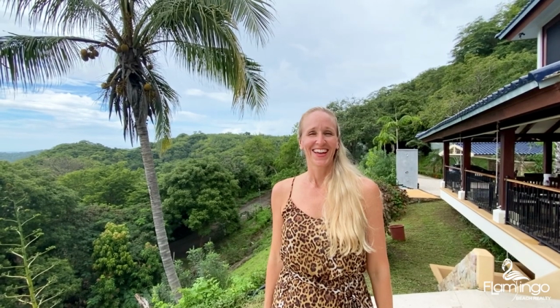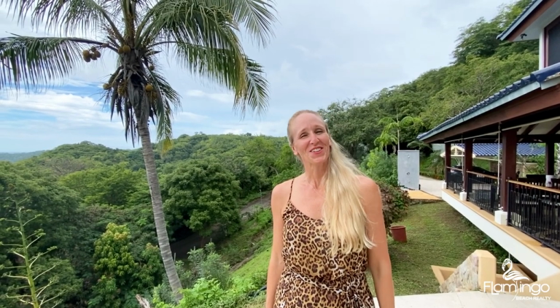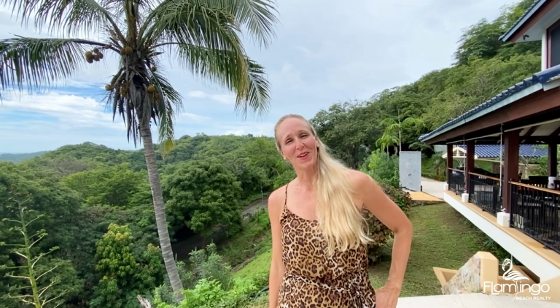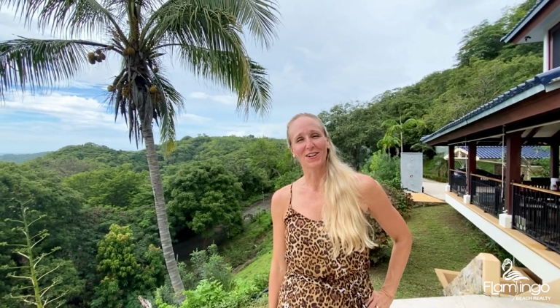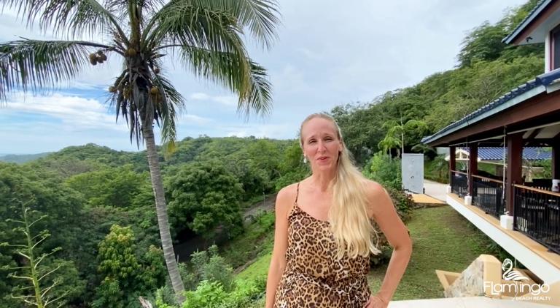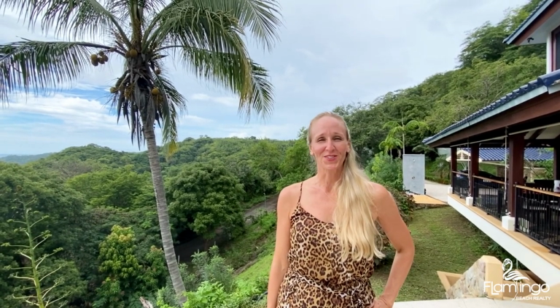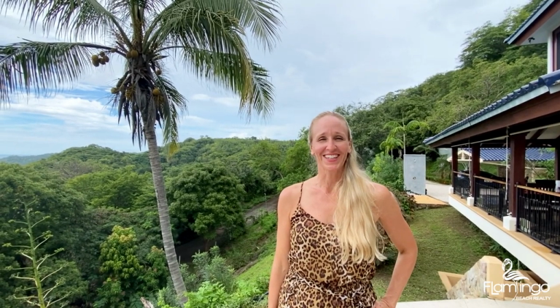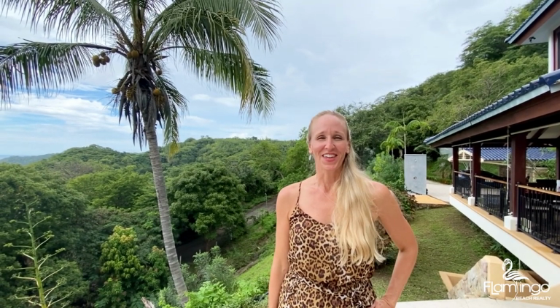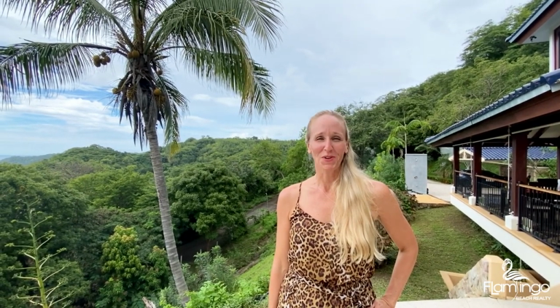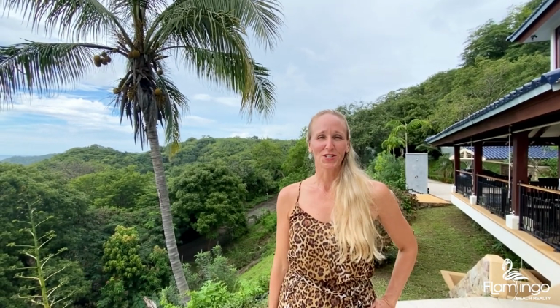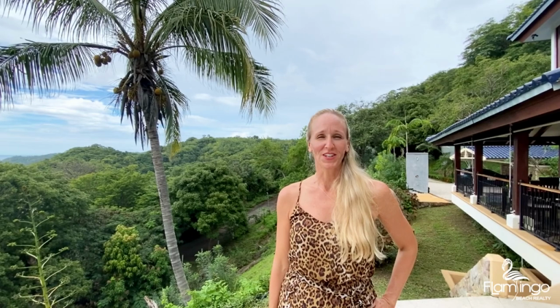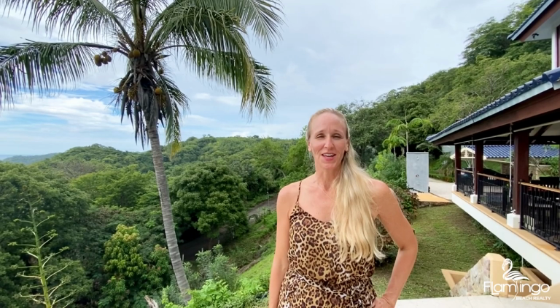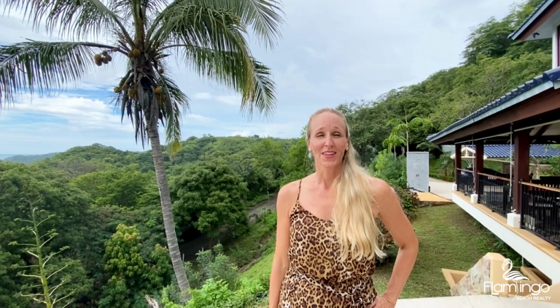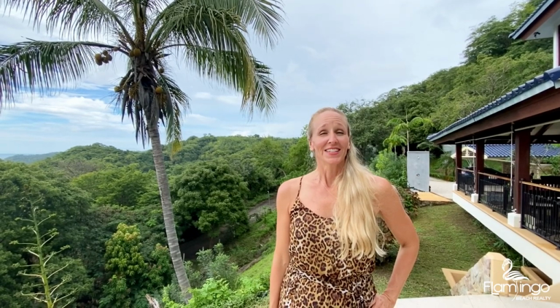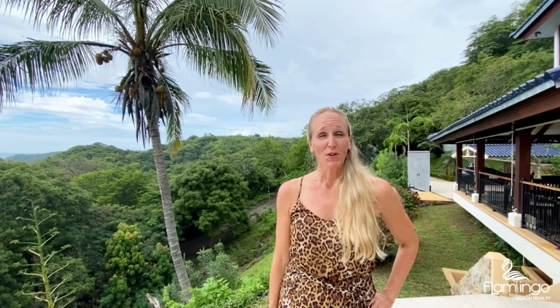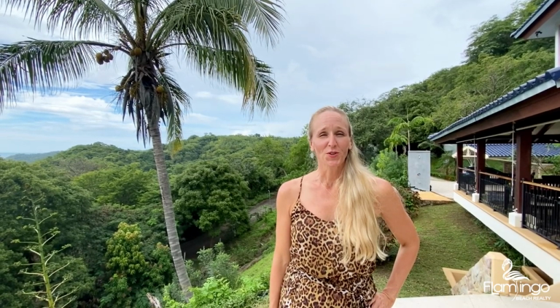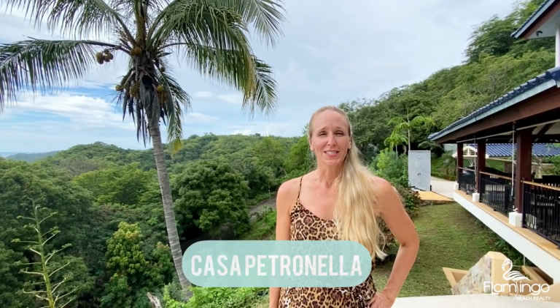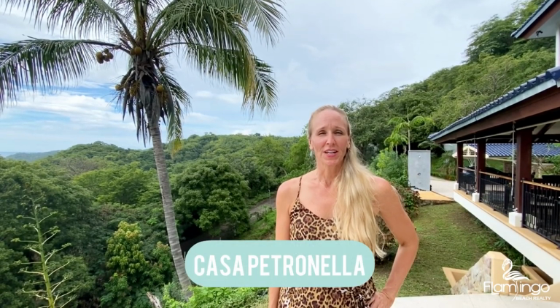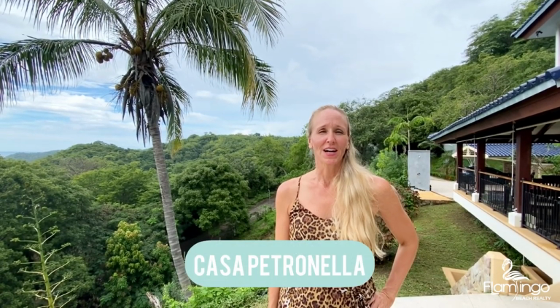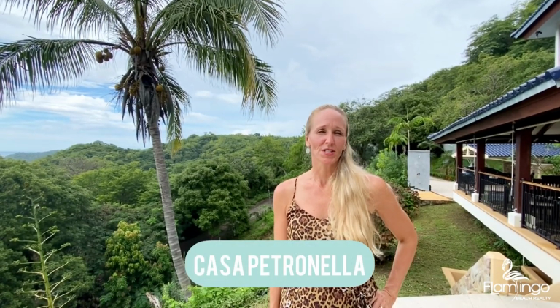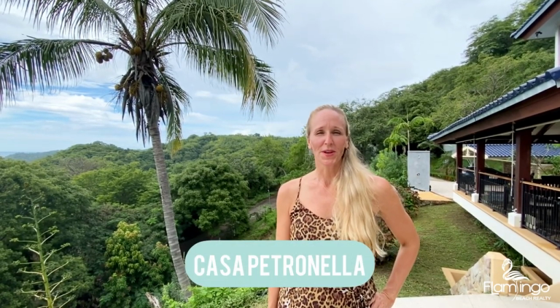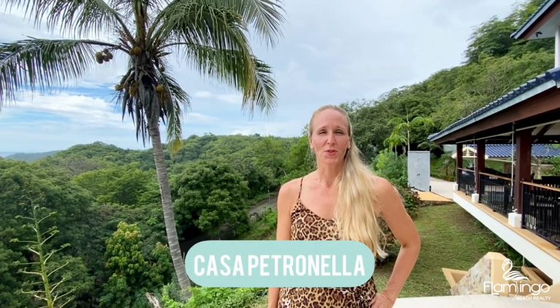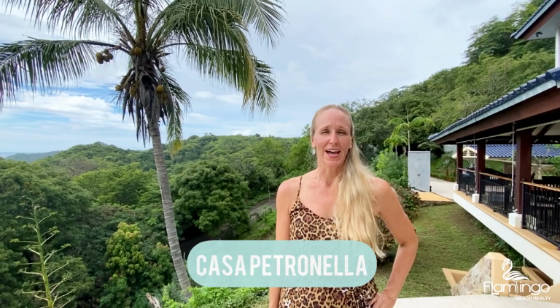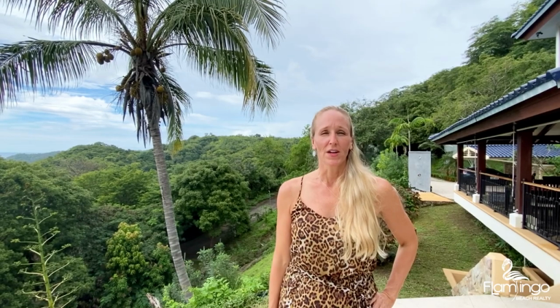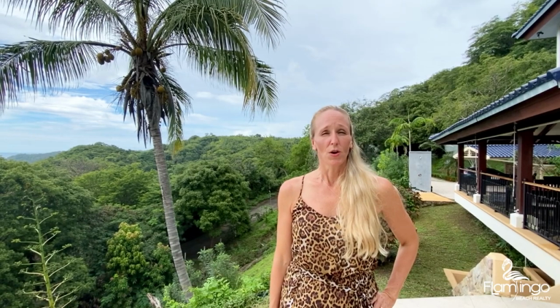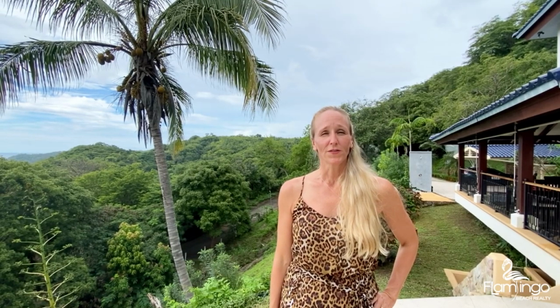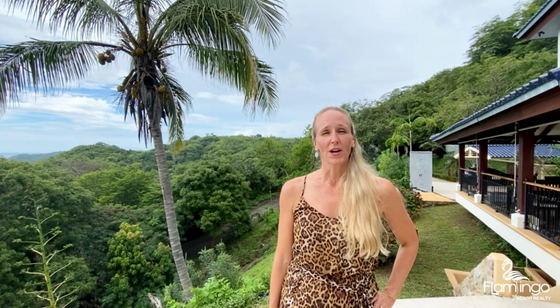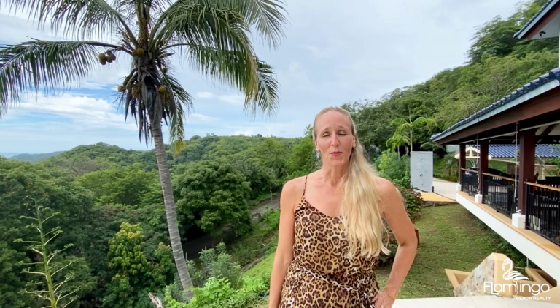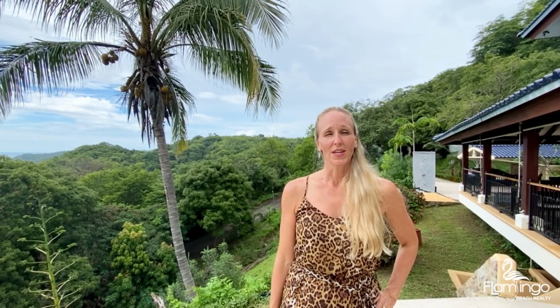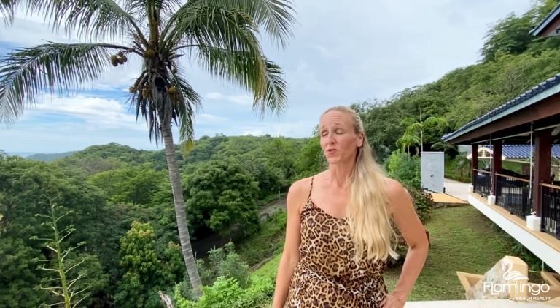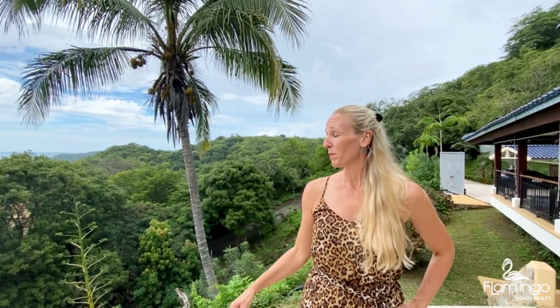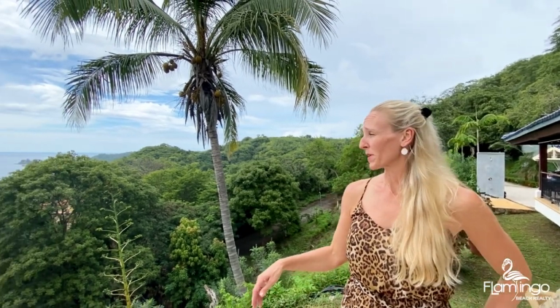Hello, this is Melanie Engel from Flamingo Beach Realty. Thank you so much for watching my video today. Today we're going to be showing you Casa Petronella, a gorgeous three-bedroom, three-and-a-half bath ocean view home just above Playa Prieta.